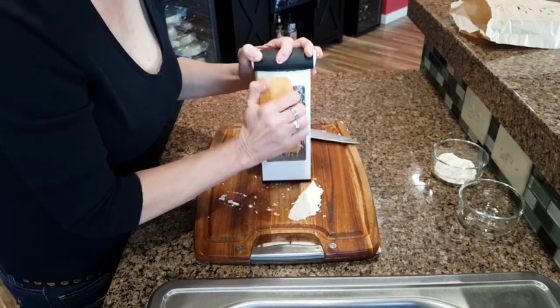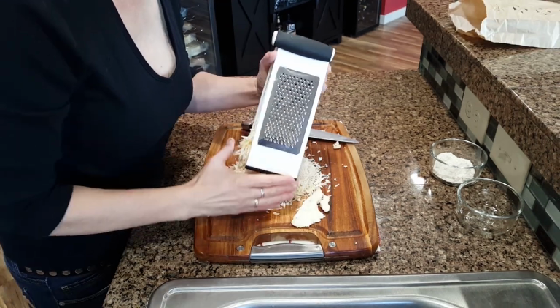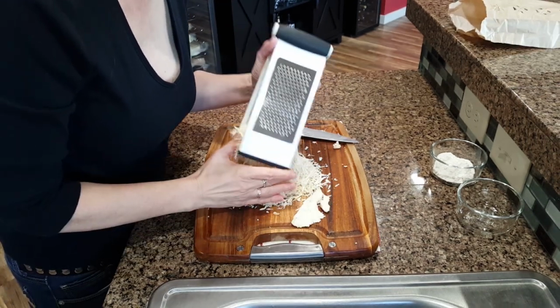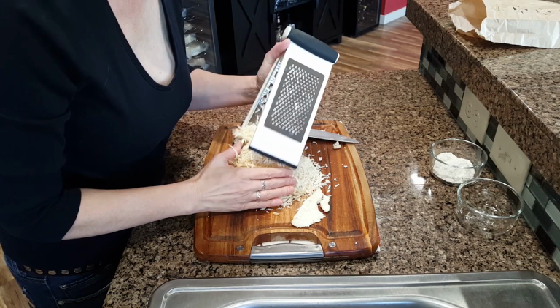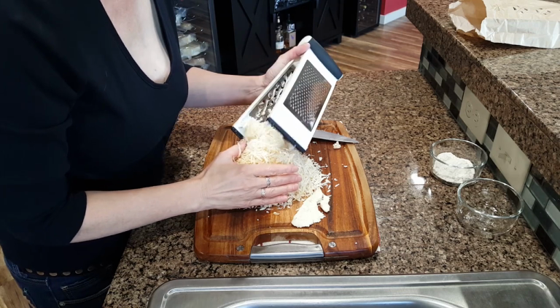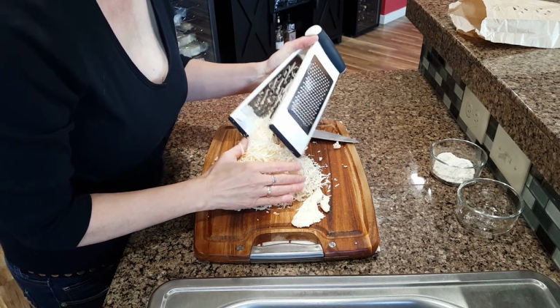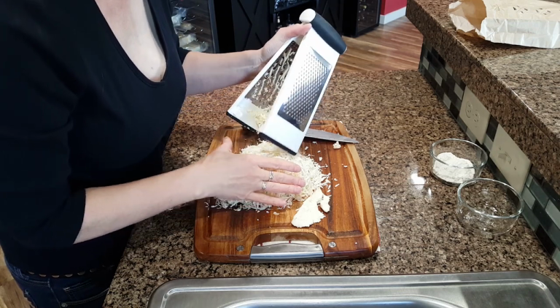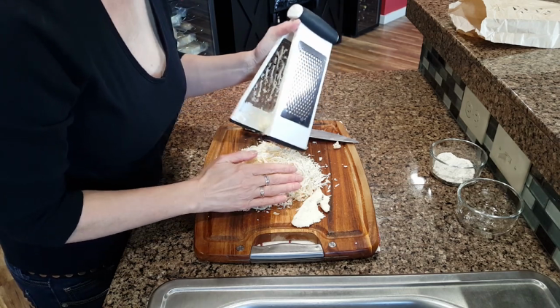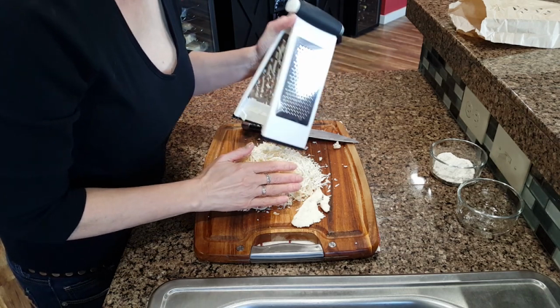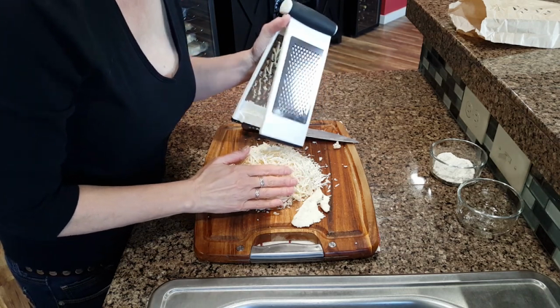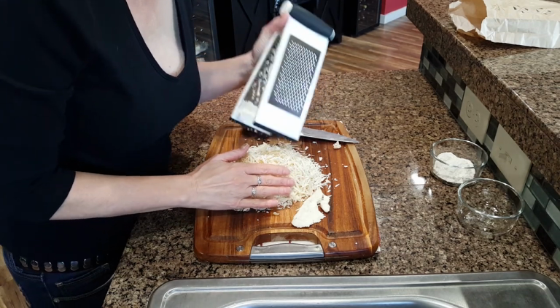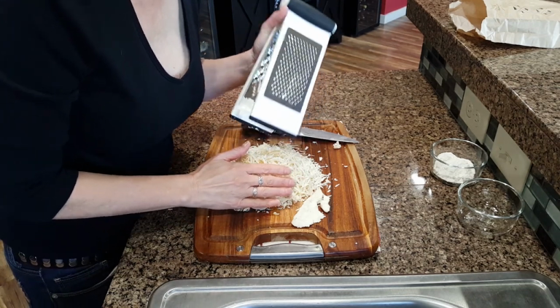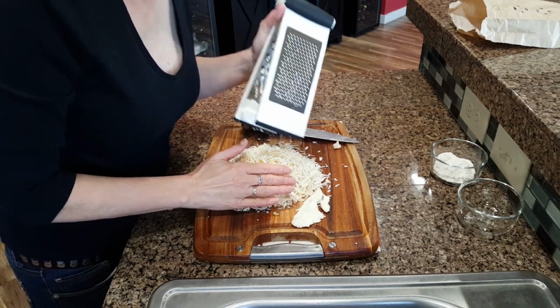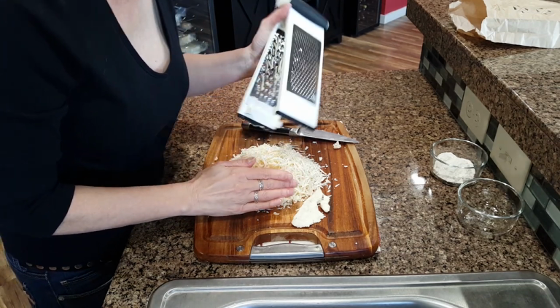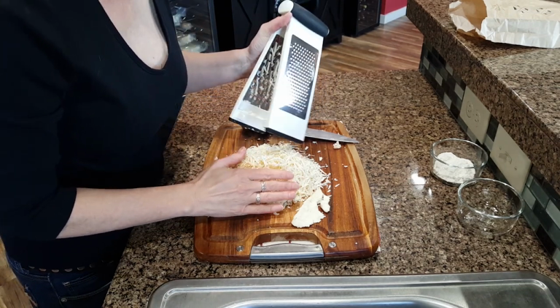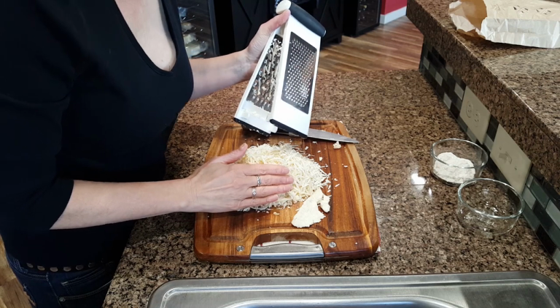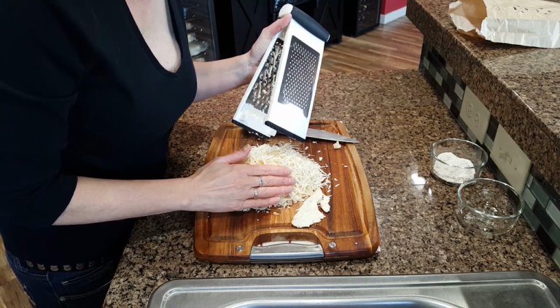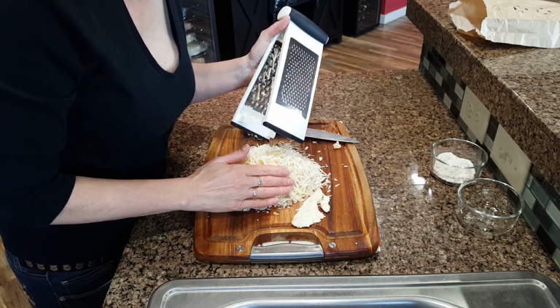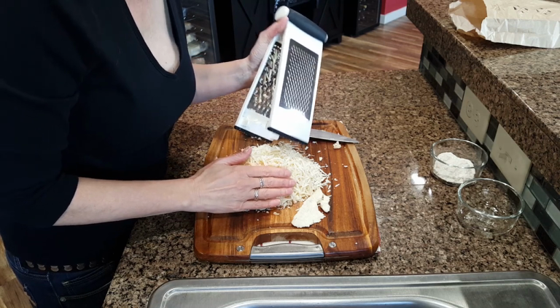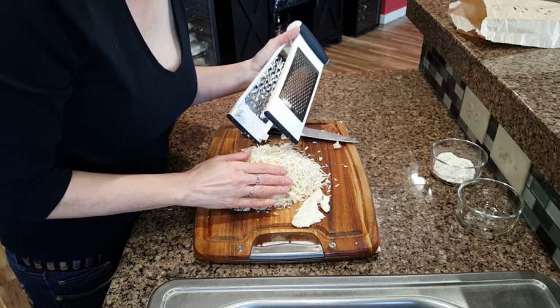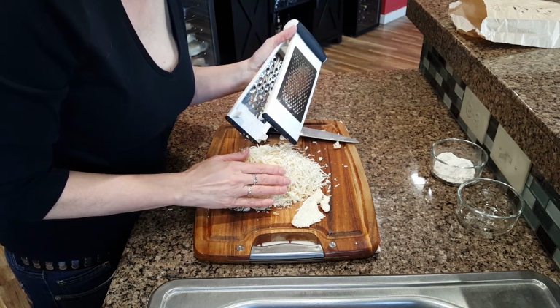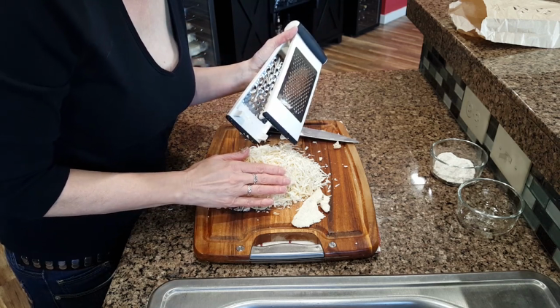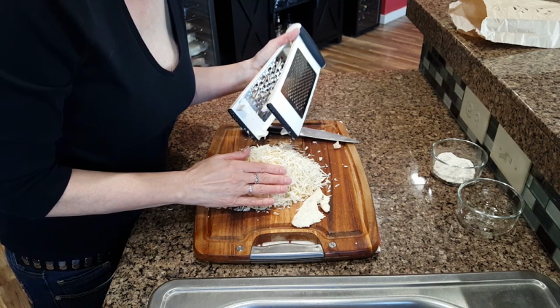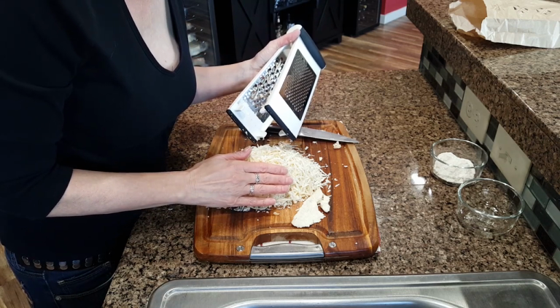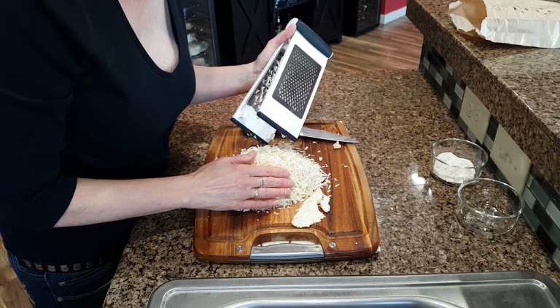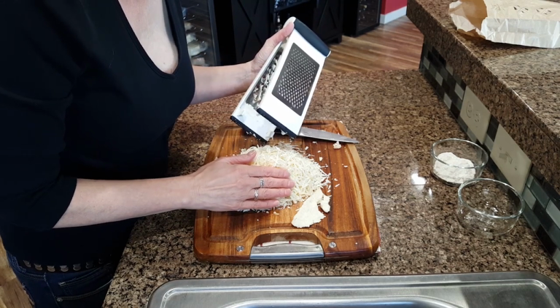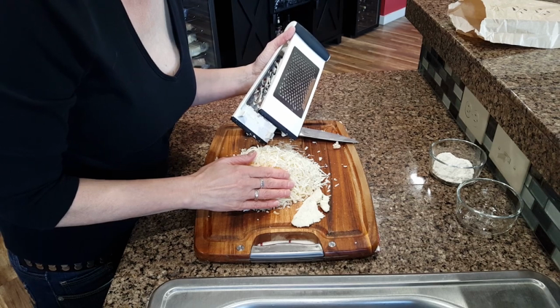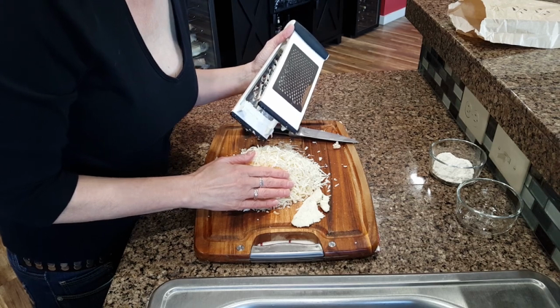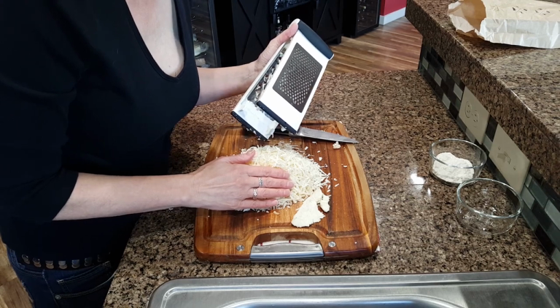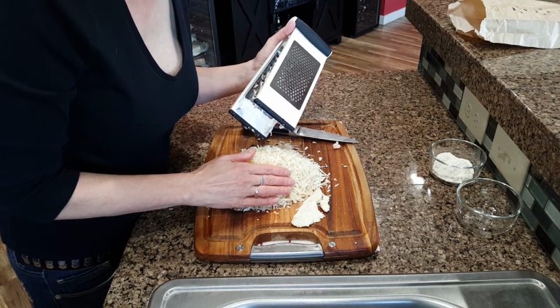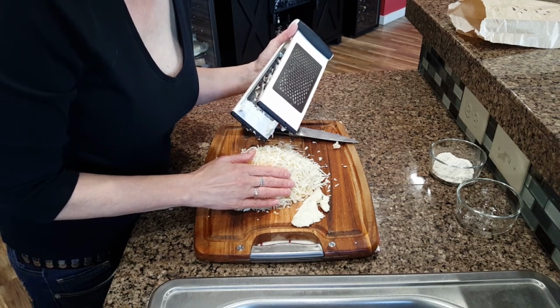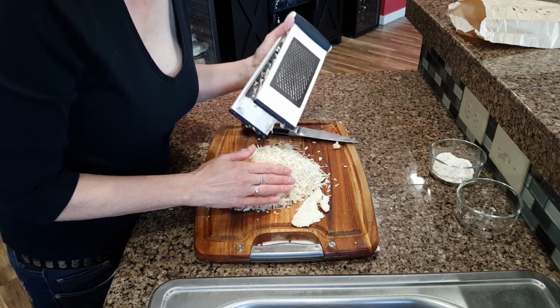A side note about the cheese I made: this Monterey Jack — I soaked it in beer and bacon, so my kitchen smells pretty amazing right now. A little bit between a brewery and a deli, and I'm pretty sure those flavors are going to be great in the queso dip.